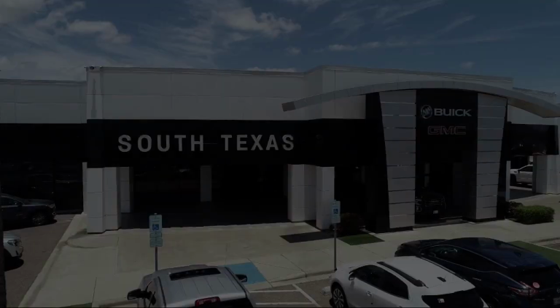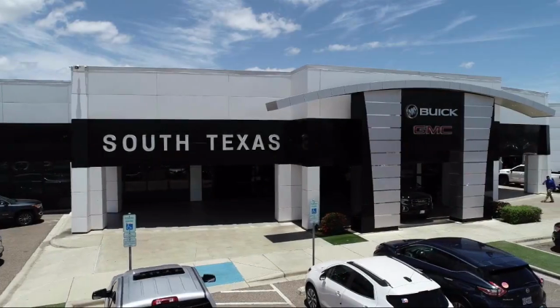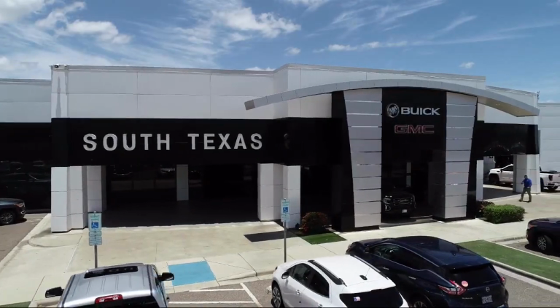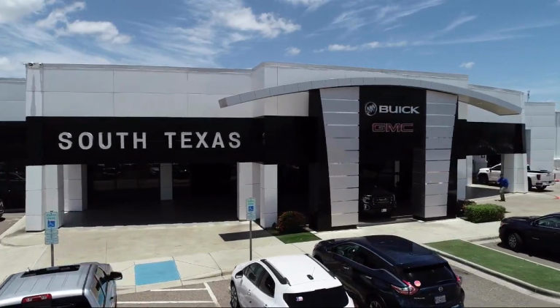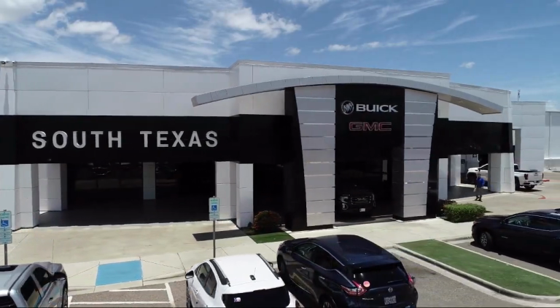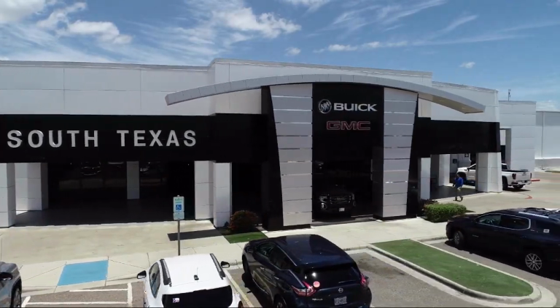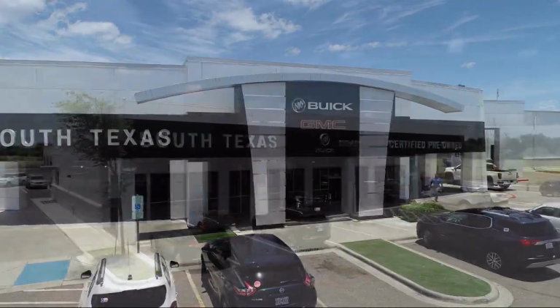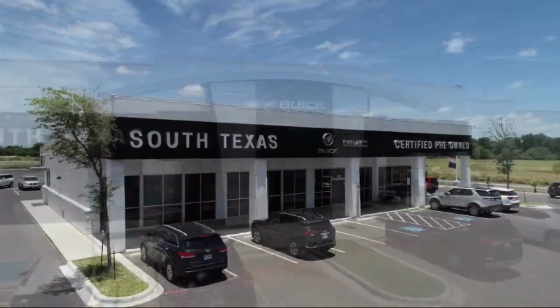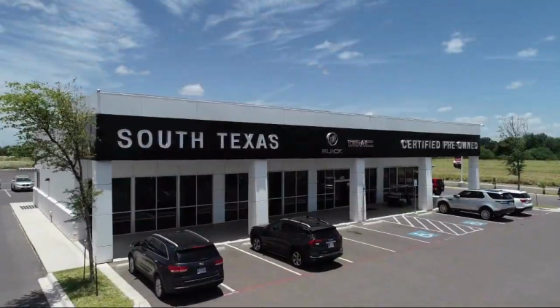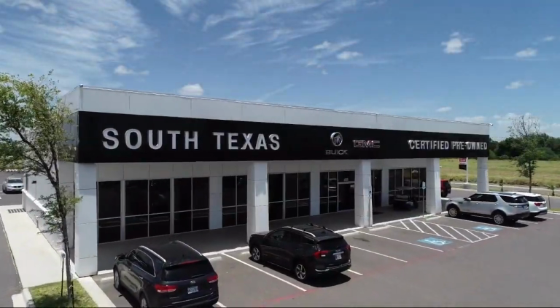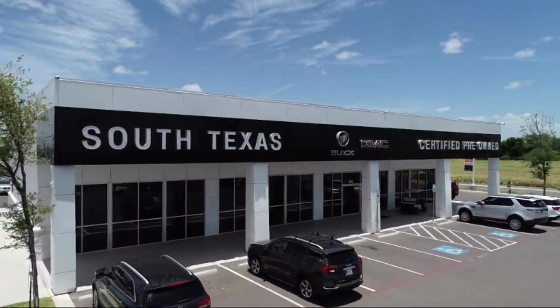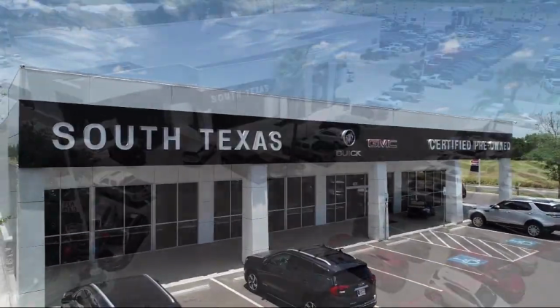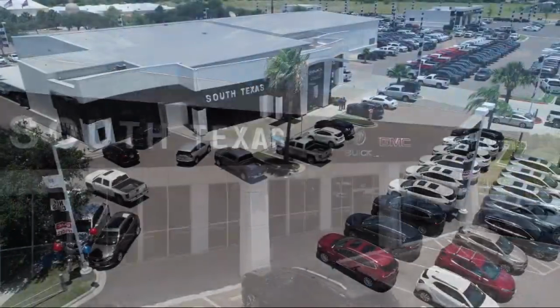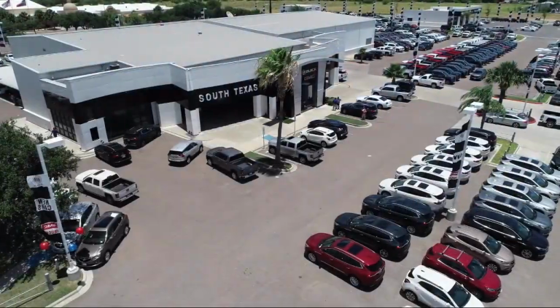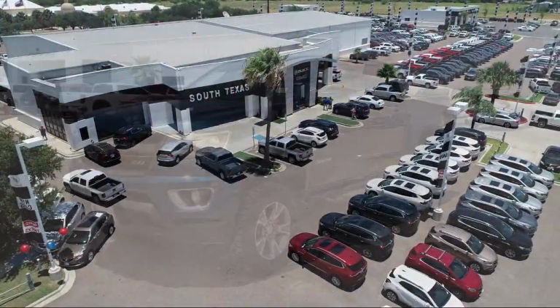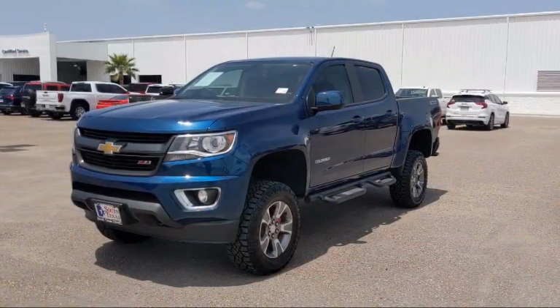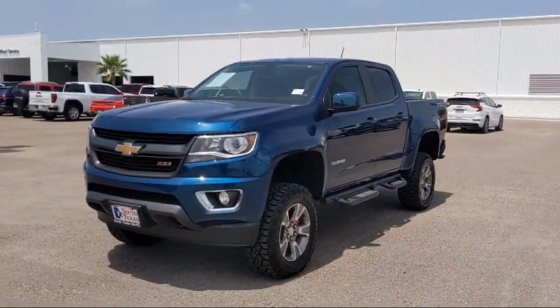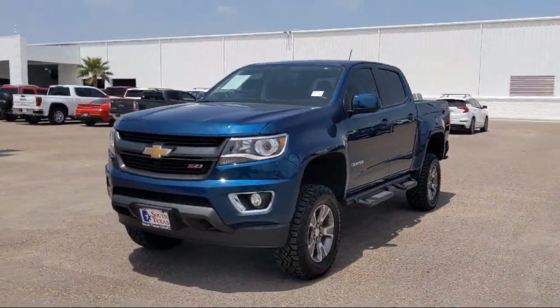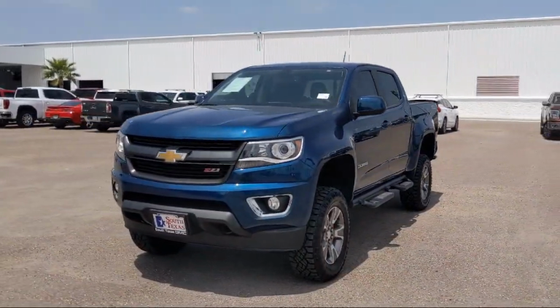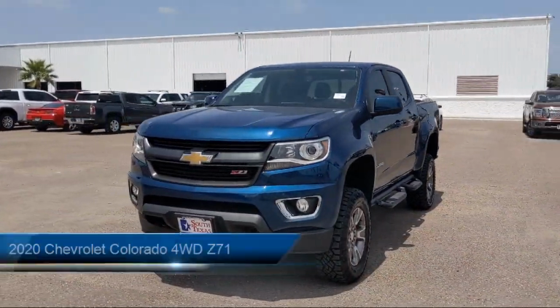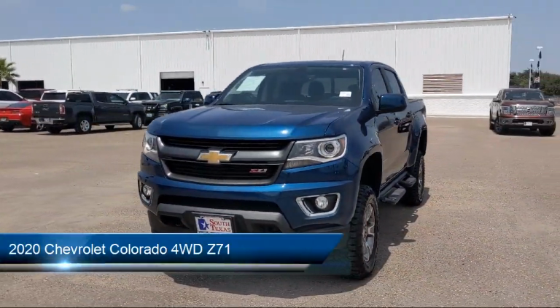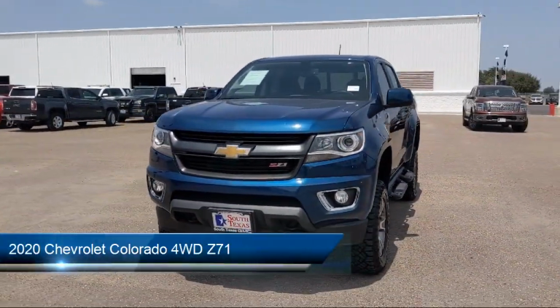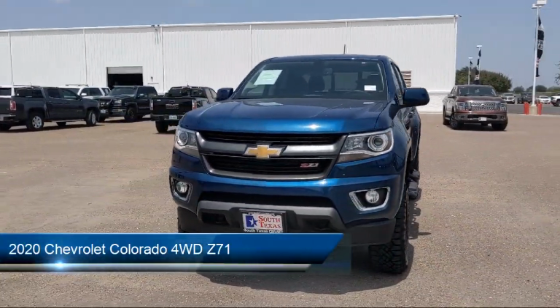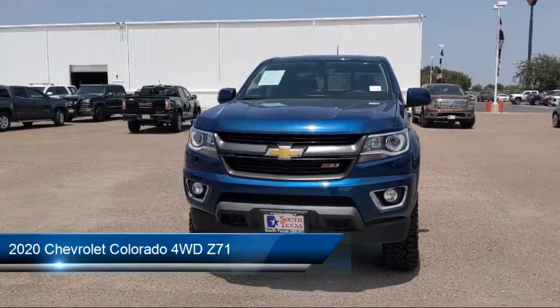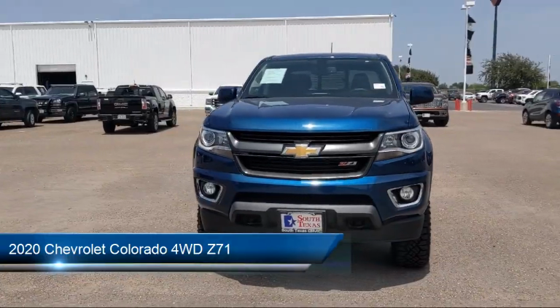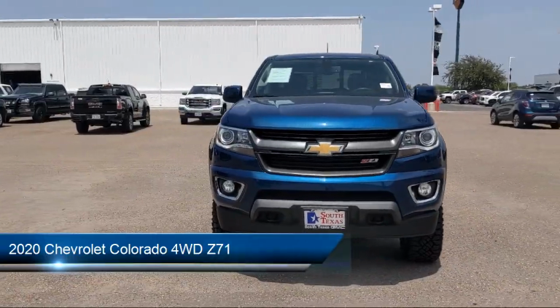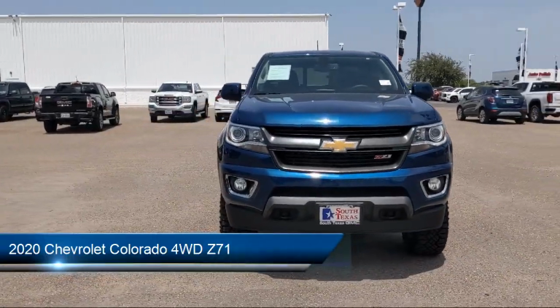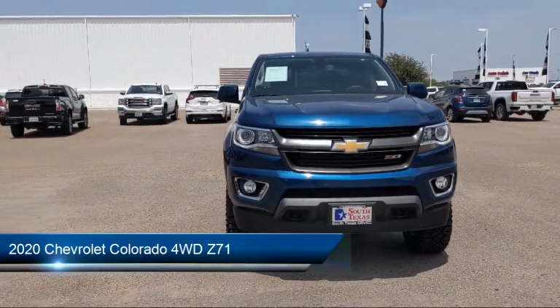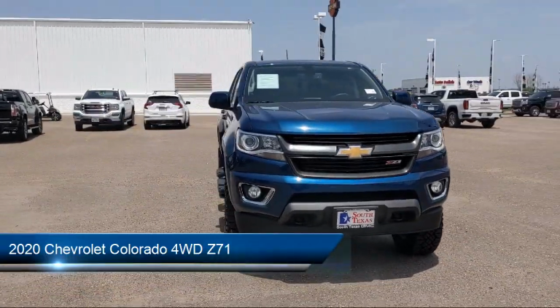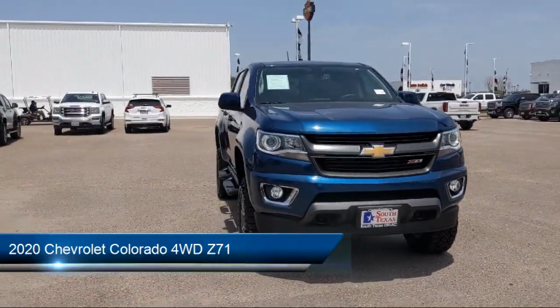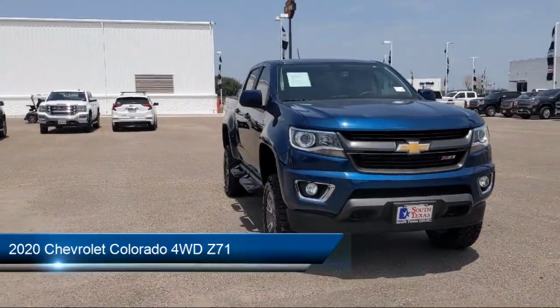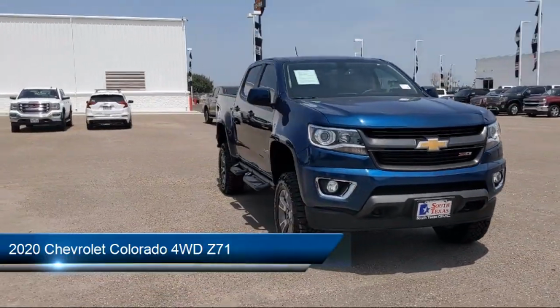Welcome to South Texas Buick GMC, your premier location for purchasing a vehicle. Here's a look at another one of our great vehicles from our inventory. It comes equipped with a 3.6 liter V6 308 horsepower engine.